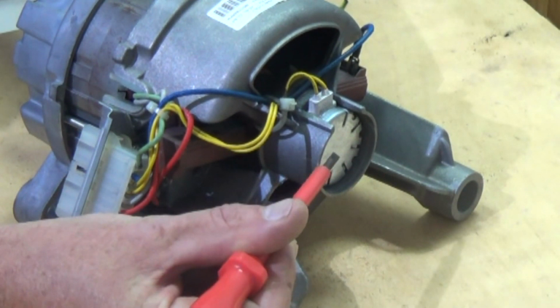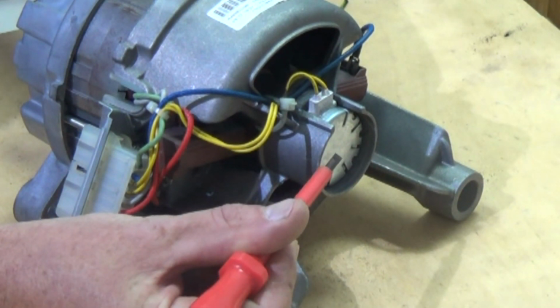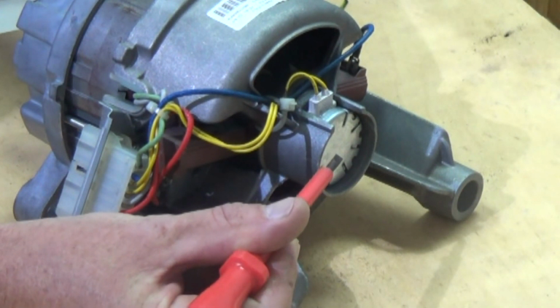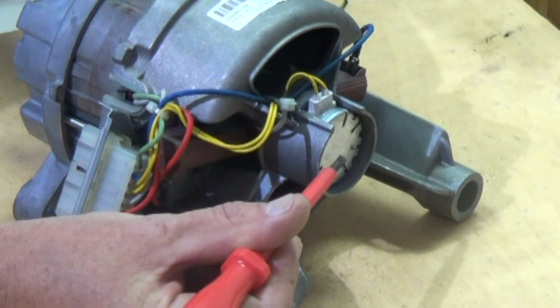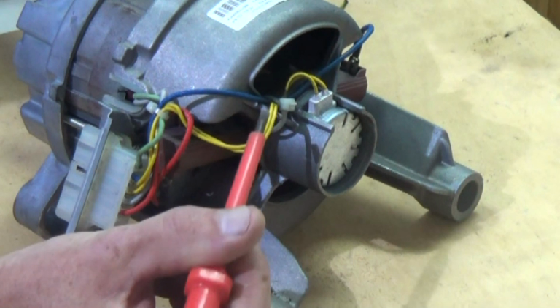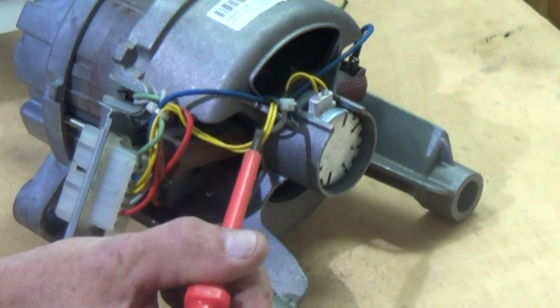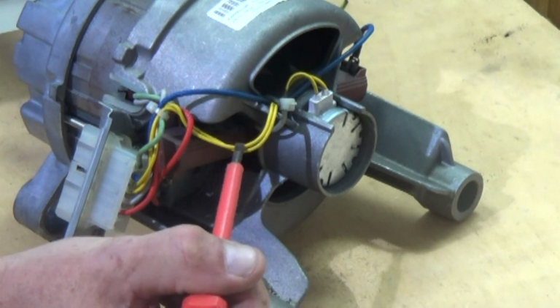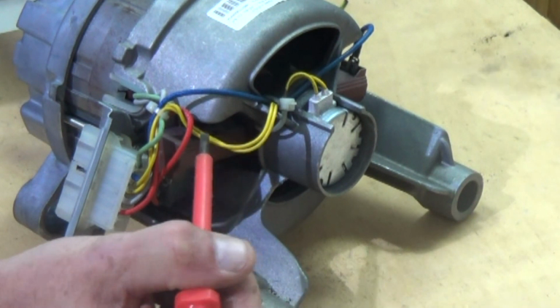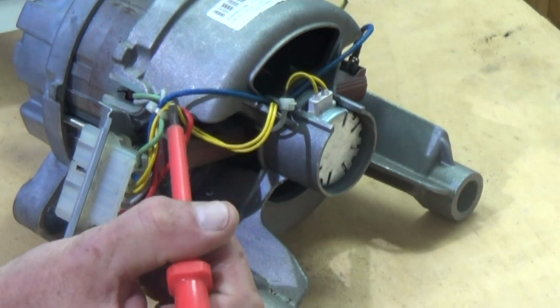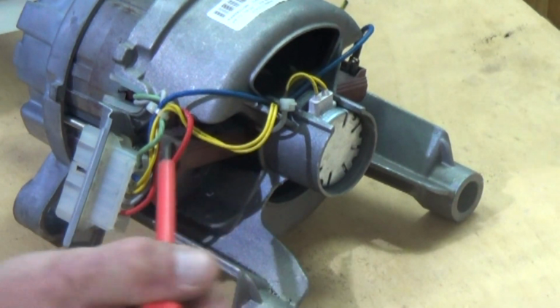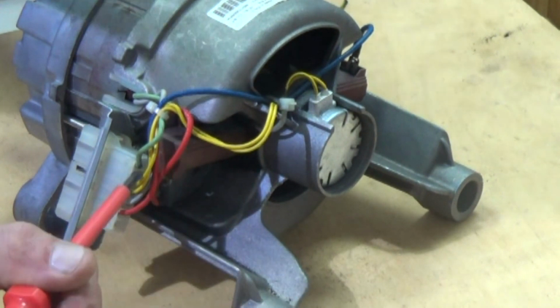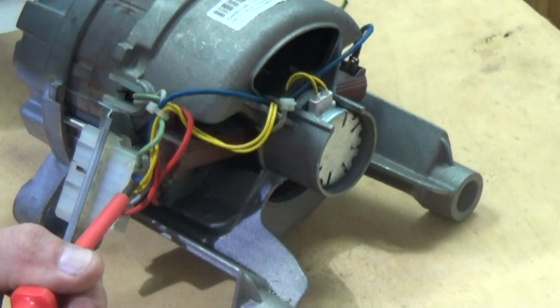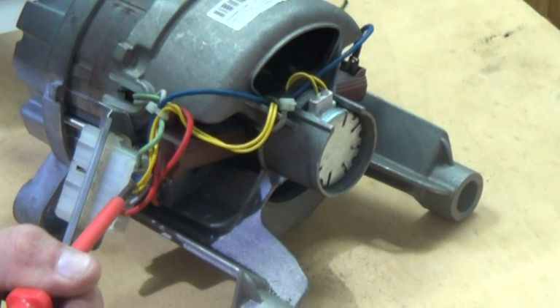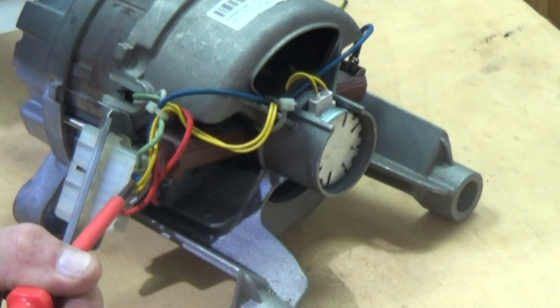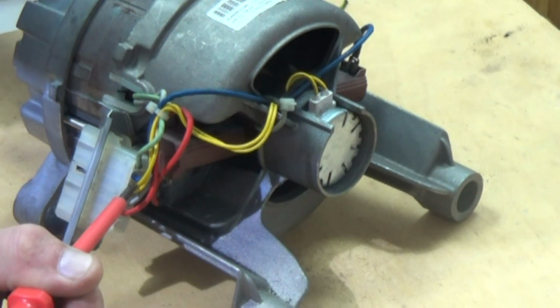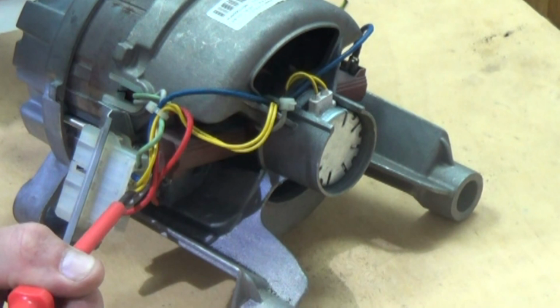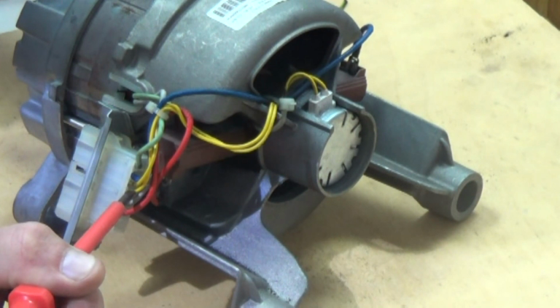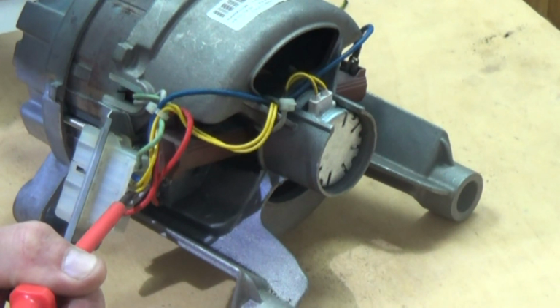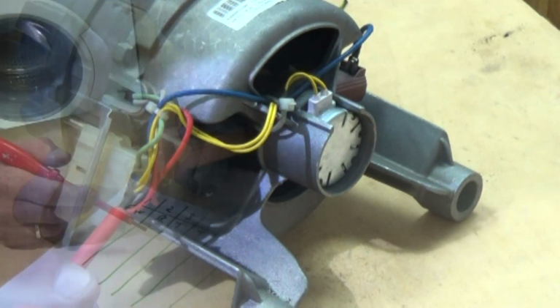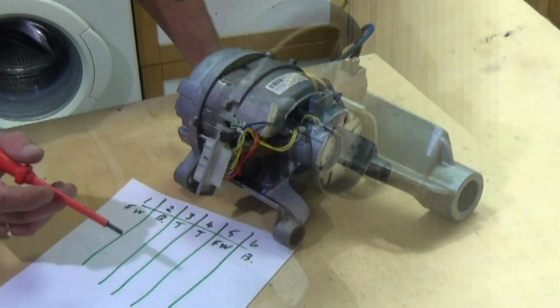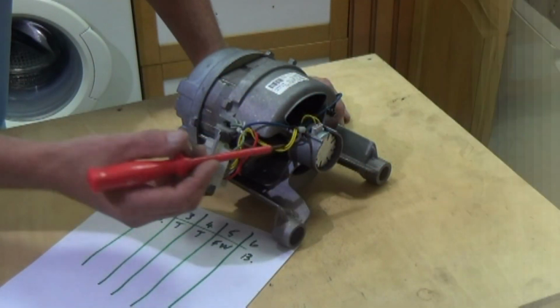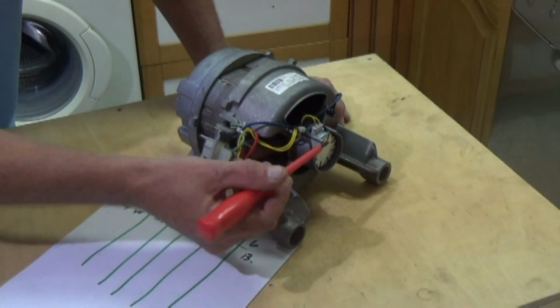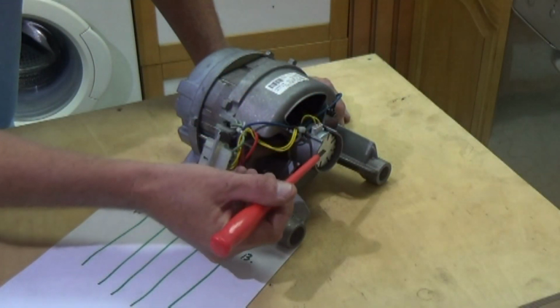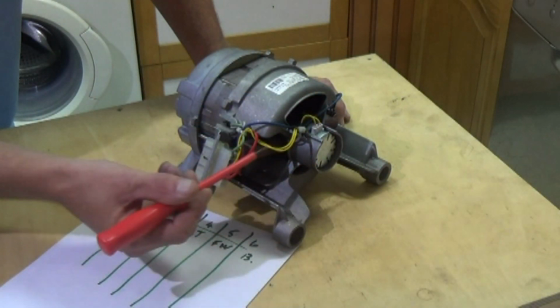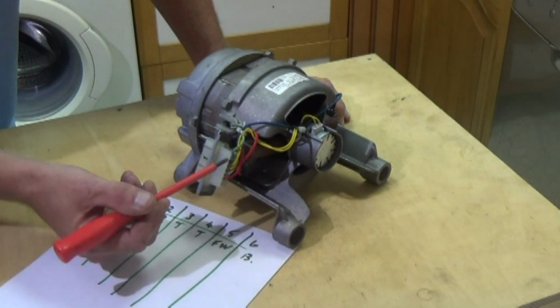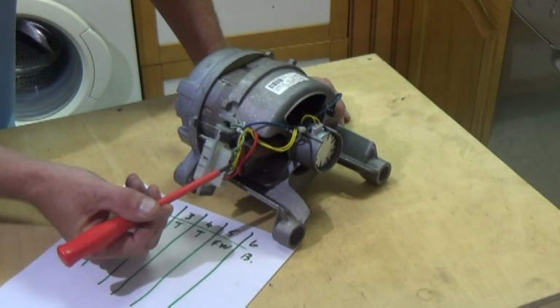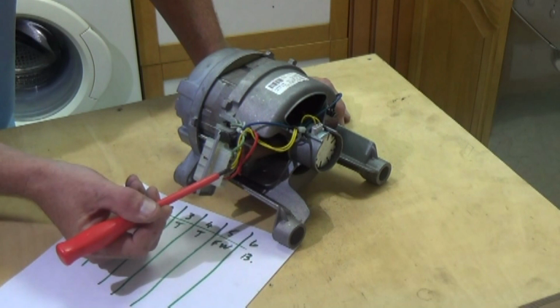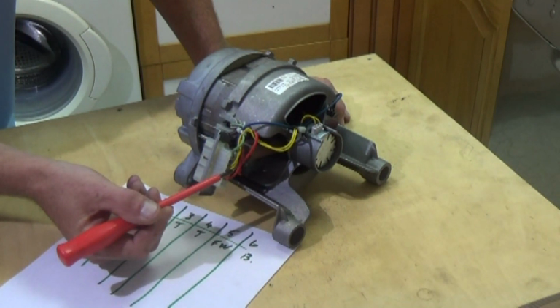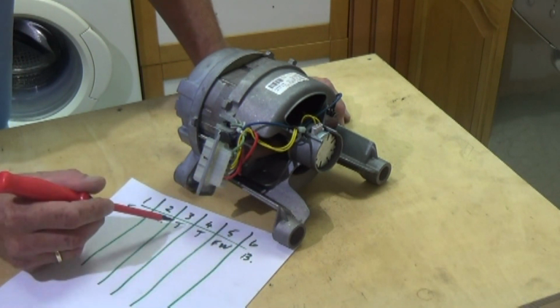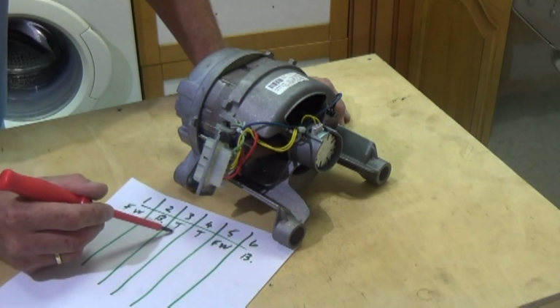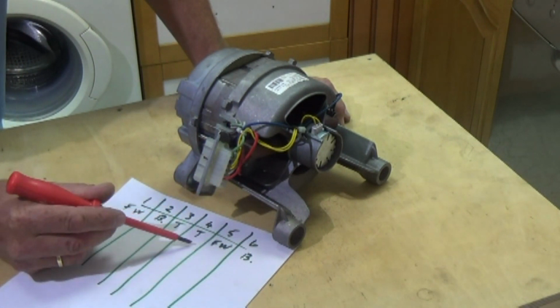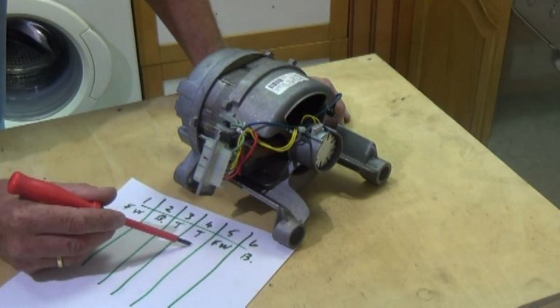These two yellow wires which I'm pointing to here go to the tachometer. This tells the program or the printed circuit board what RPM the motor is doing at any point. We're going to mark them on our piece of paper — they're going to be number three and number four.